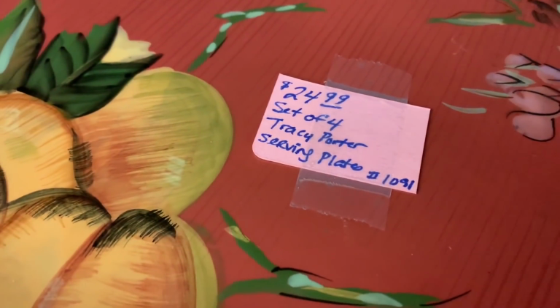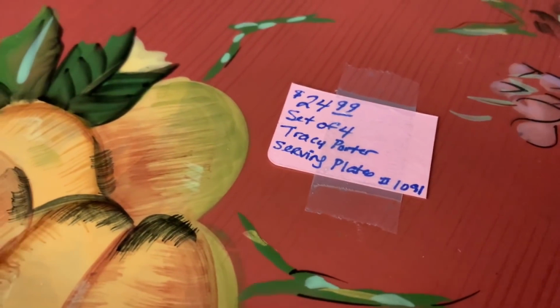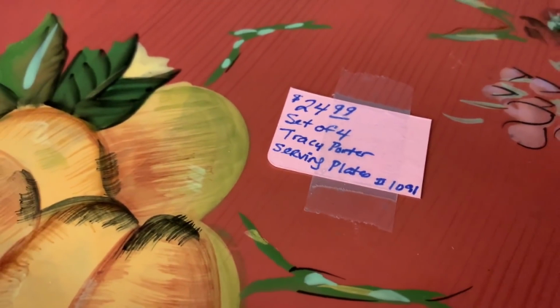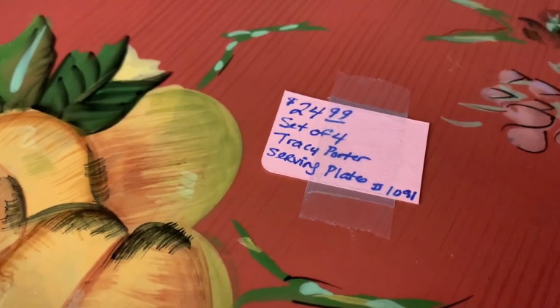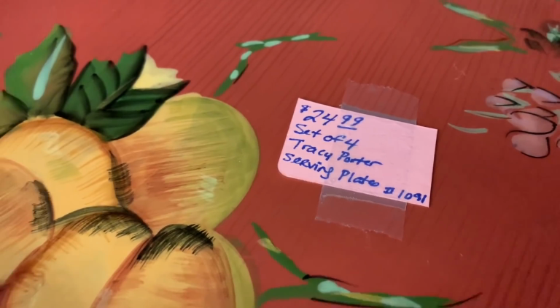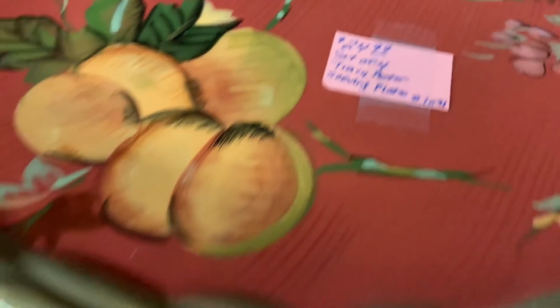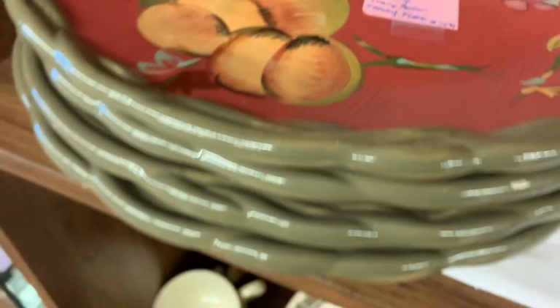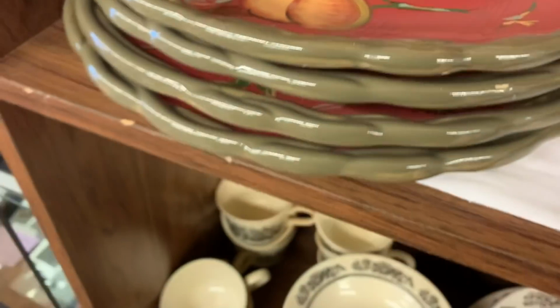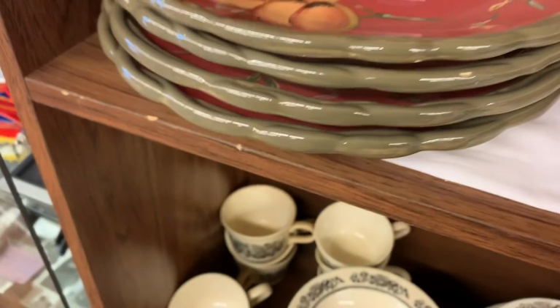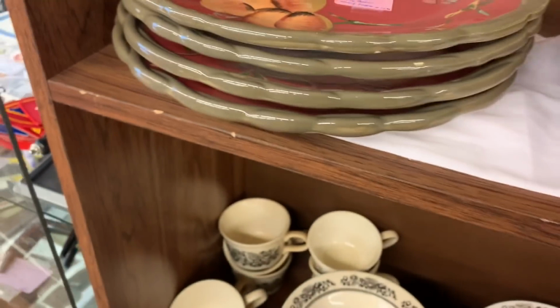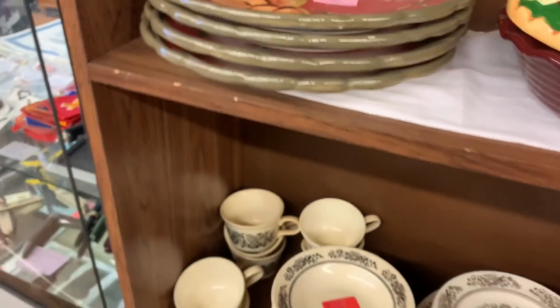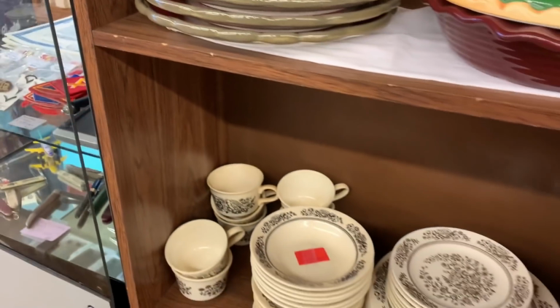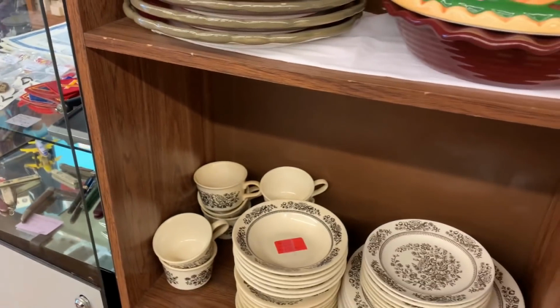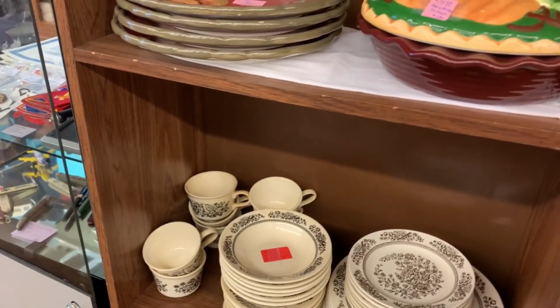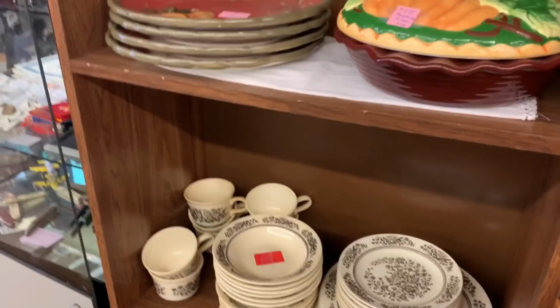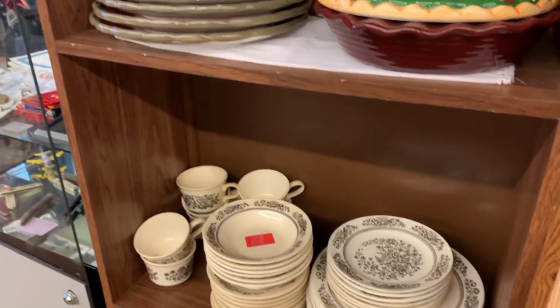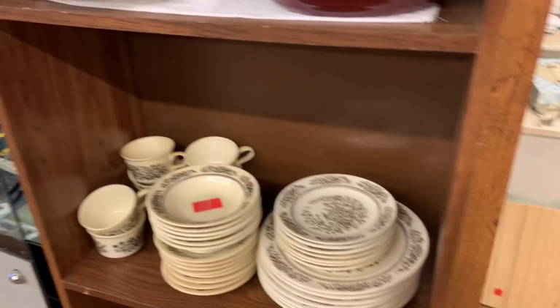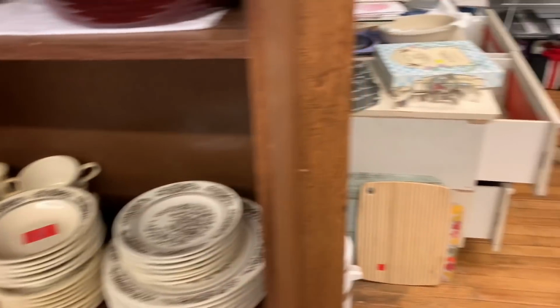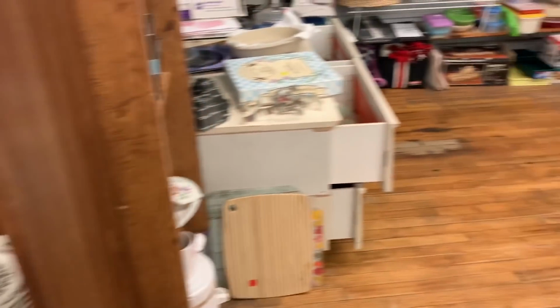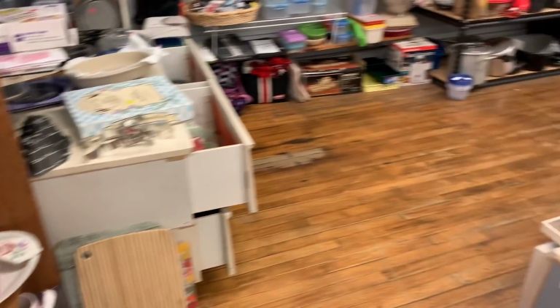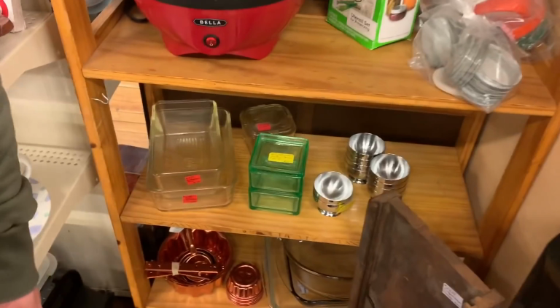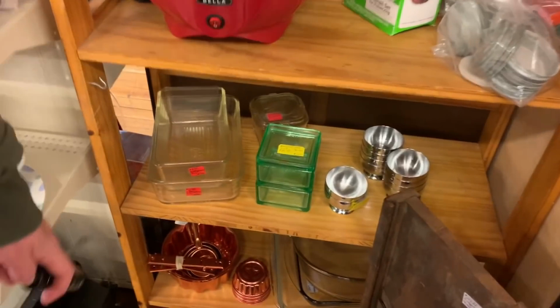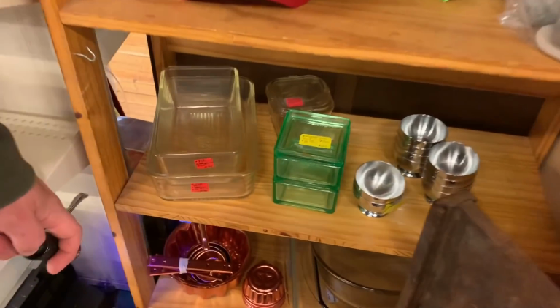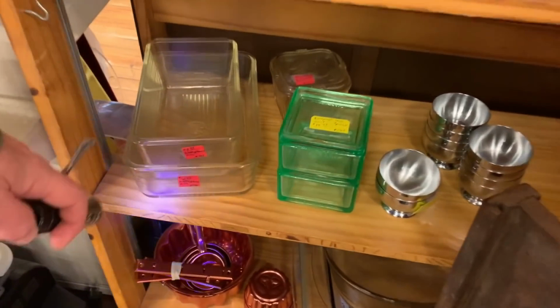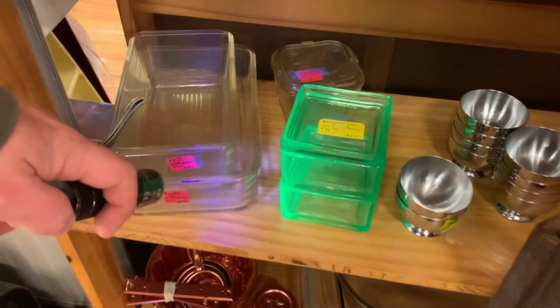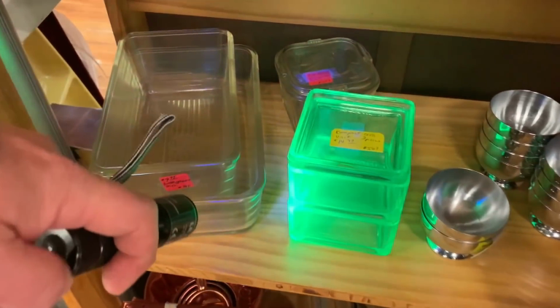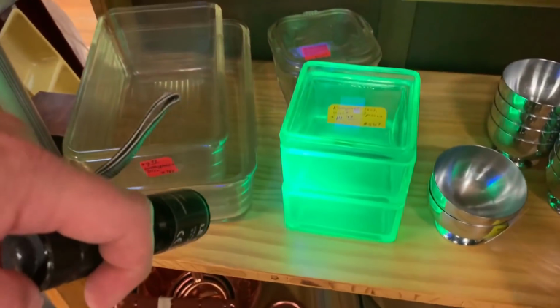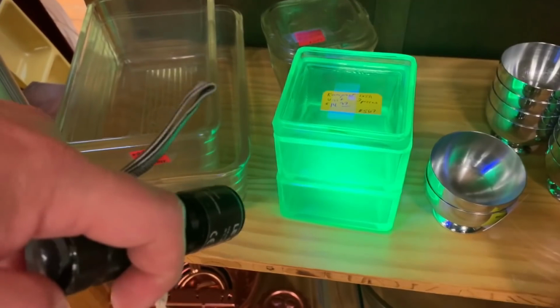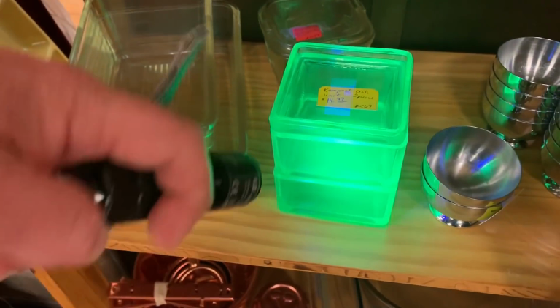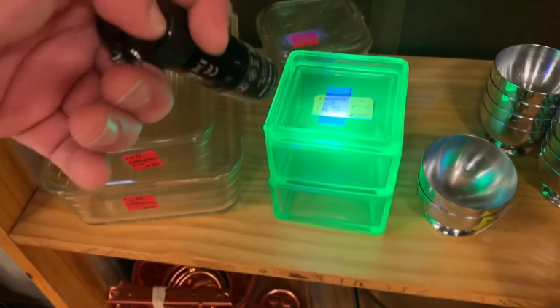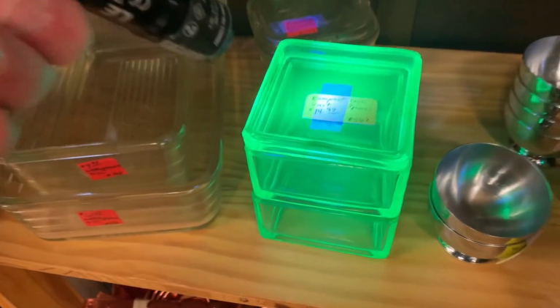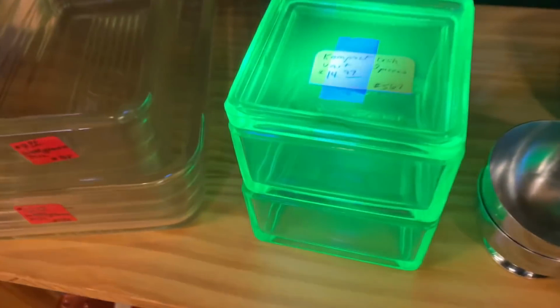These are Tracy Porter plates. We found a couple similar, but they had a different border up at Paul's Long River. Isn't that funny how we can remember where we see different things?